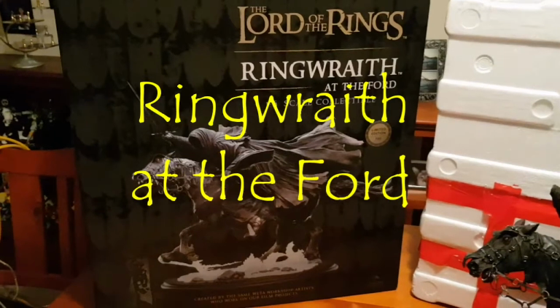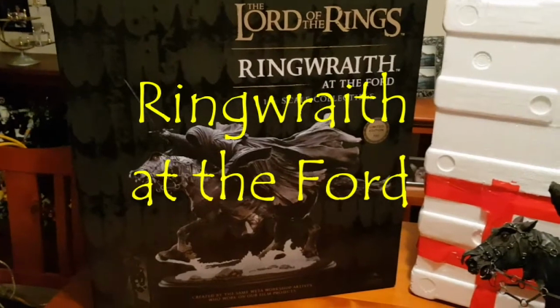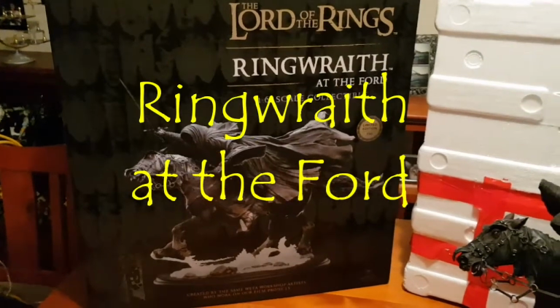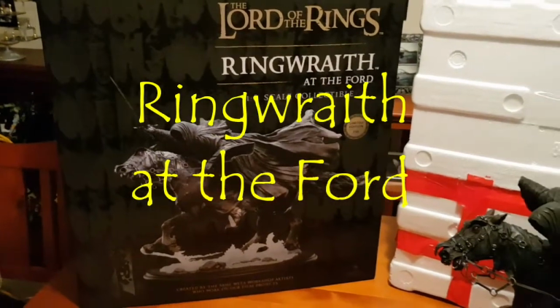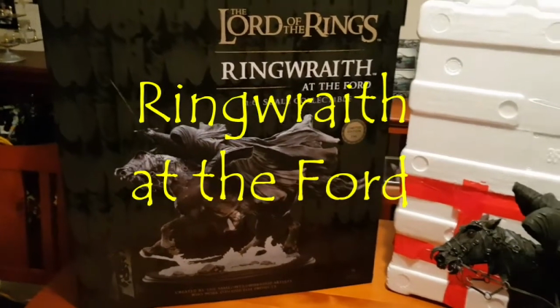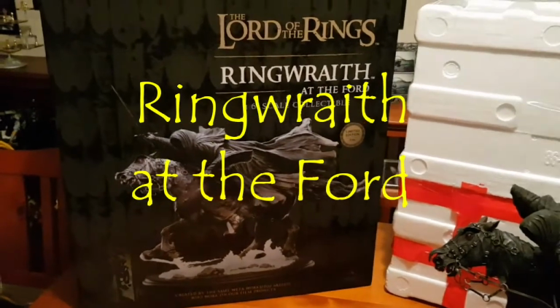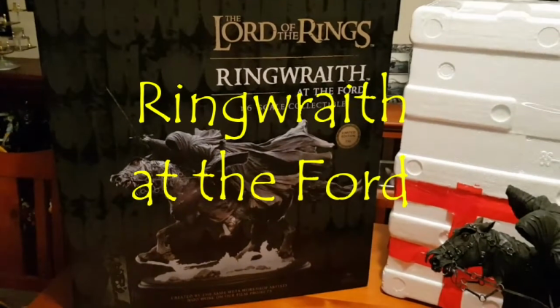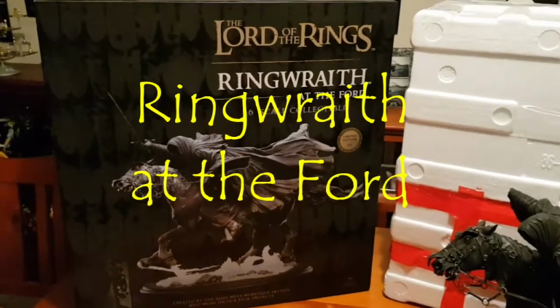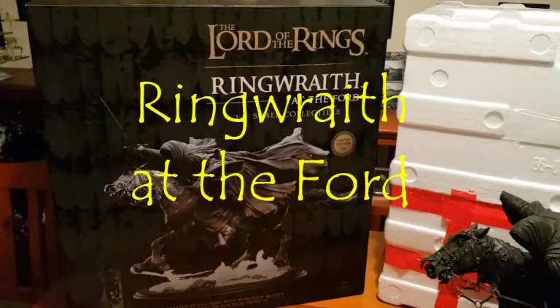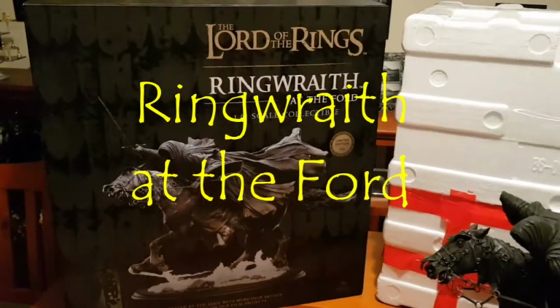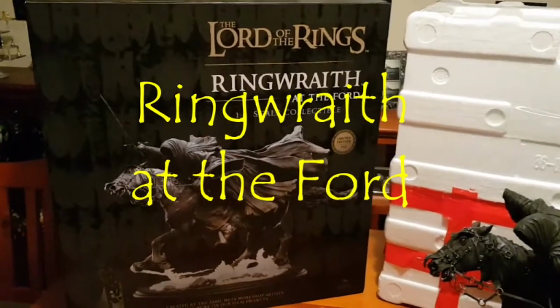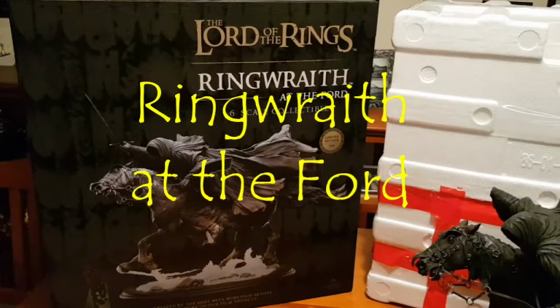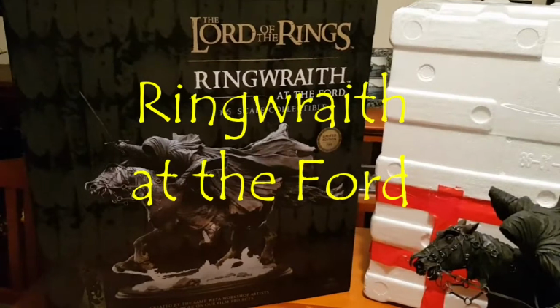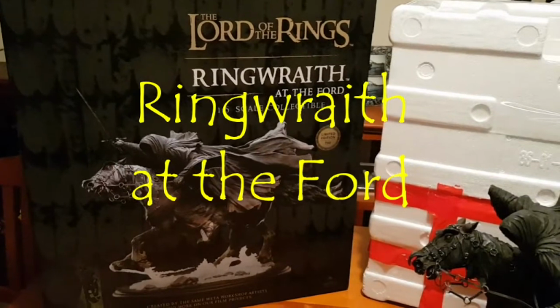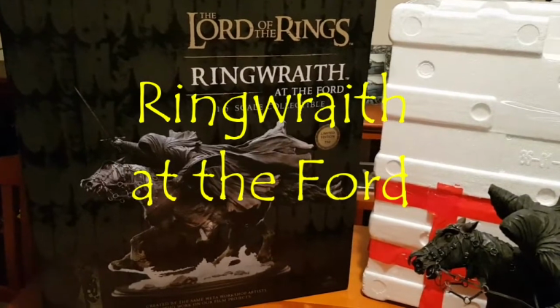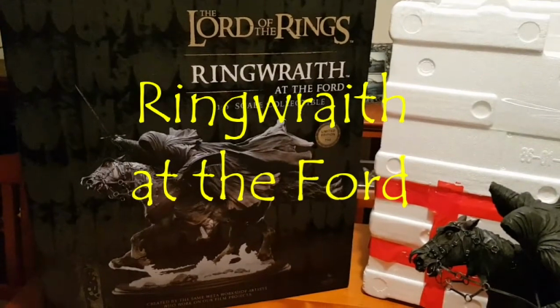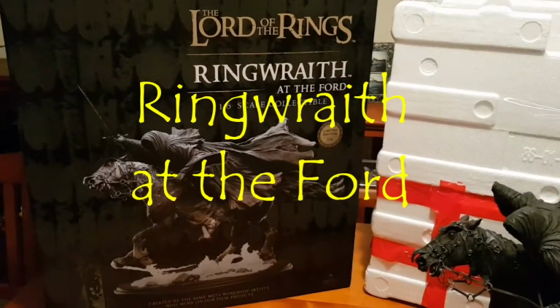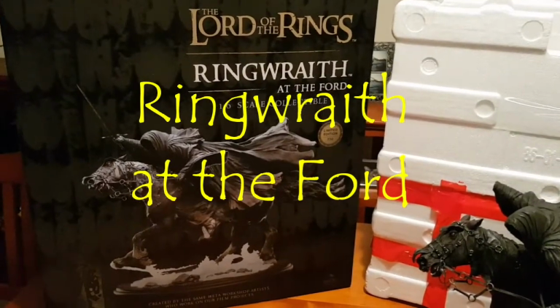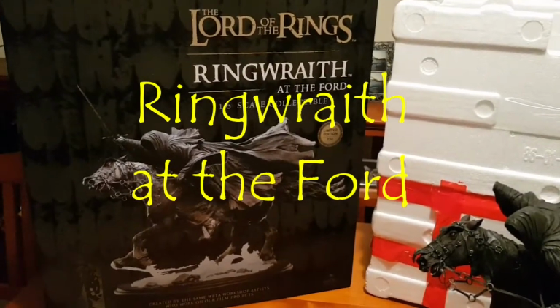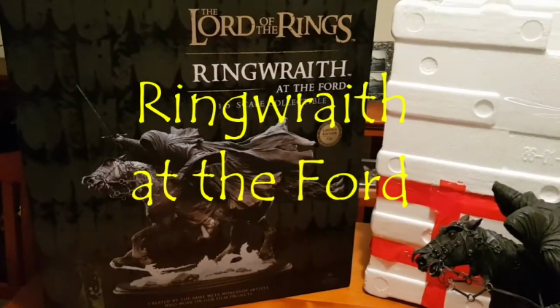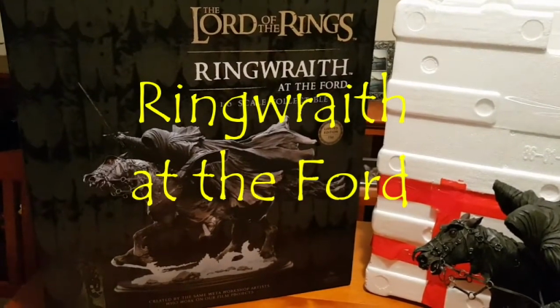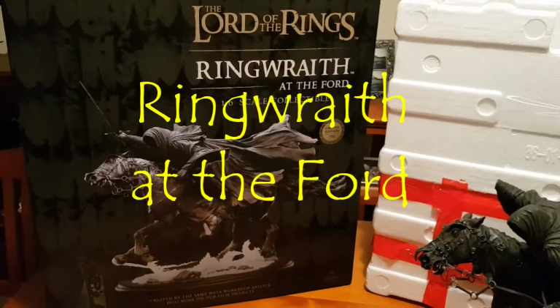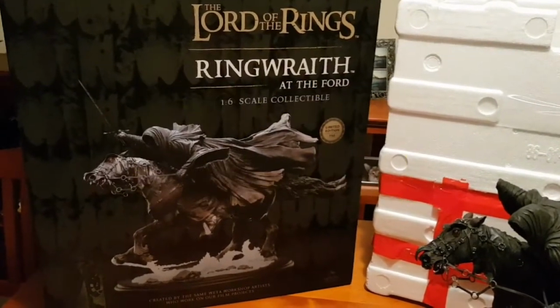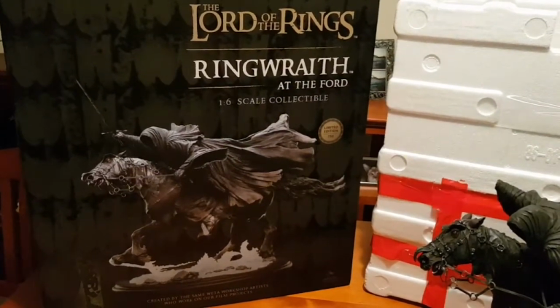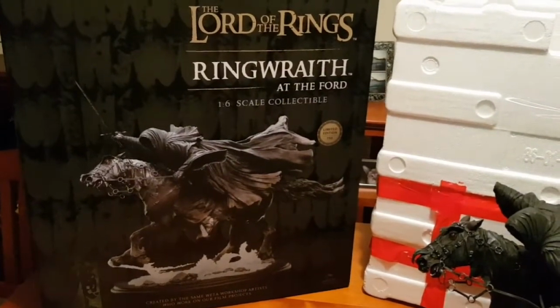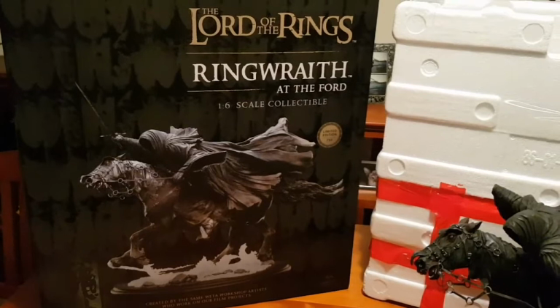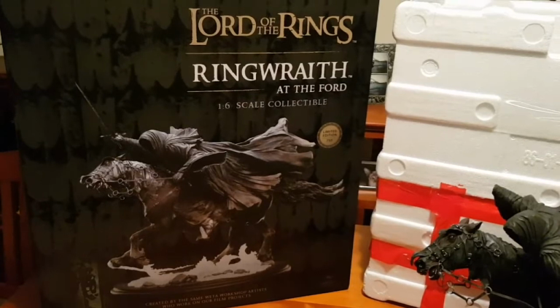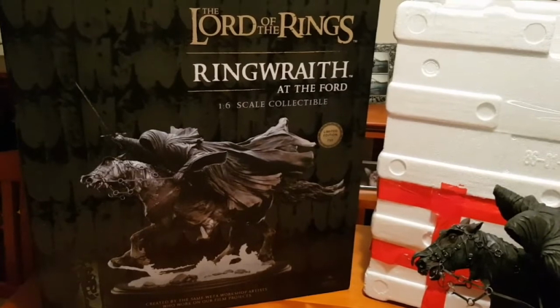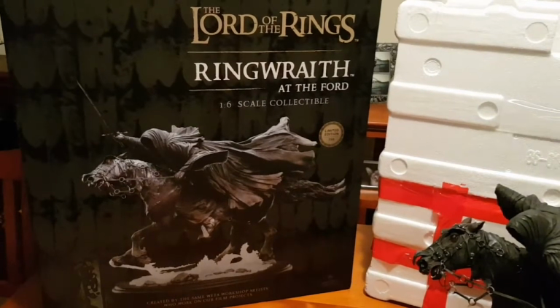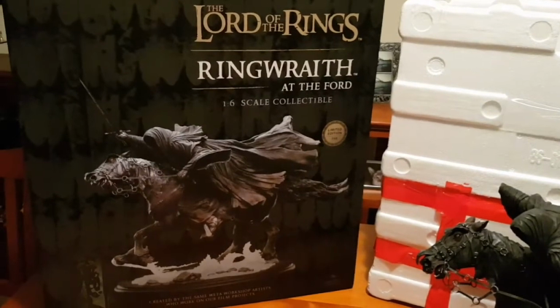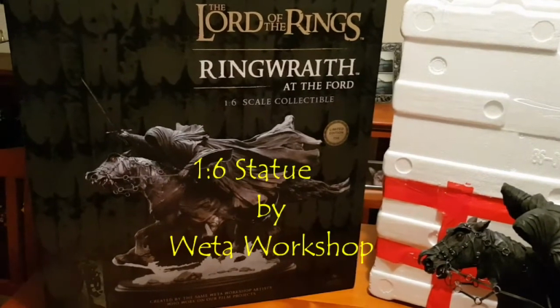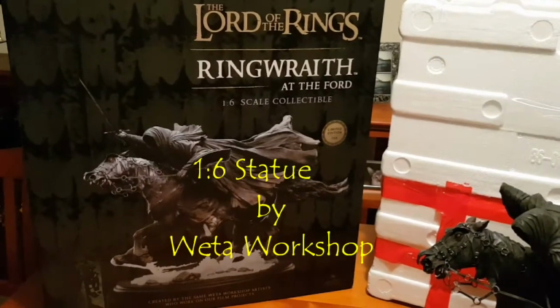G'day guys, War of Oz here with you. Just doing a very quick review of the brand new Ringwraith at the Ford 1.6 scale polystone statue from Weta.